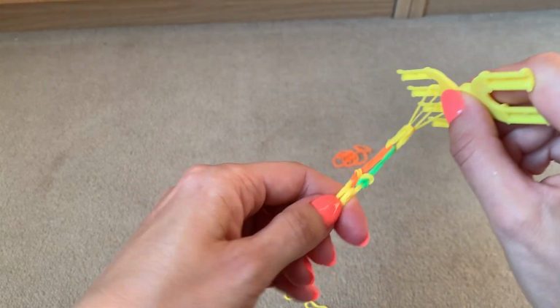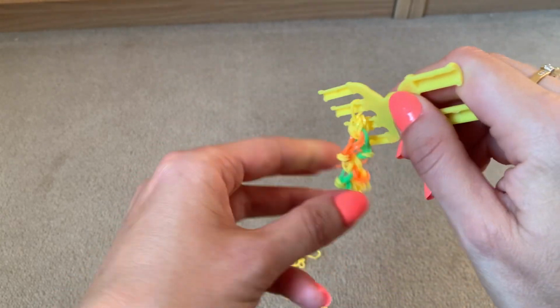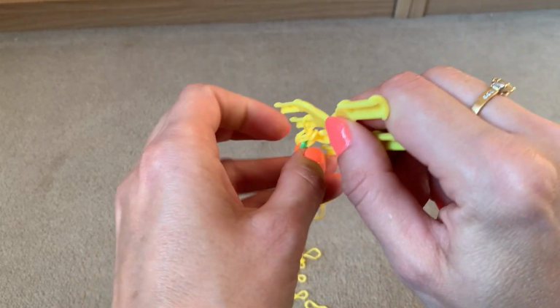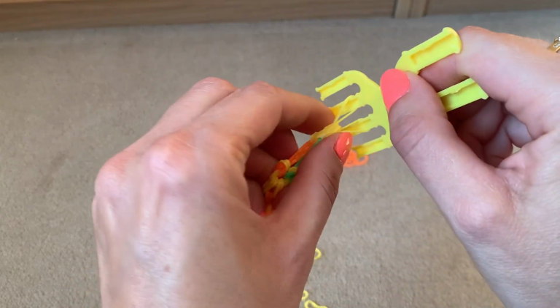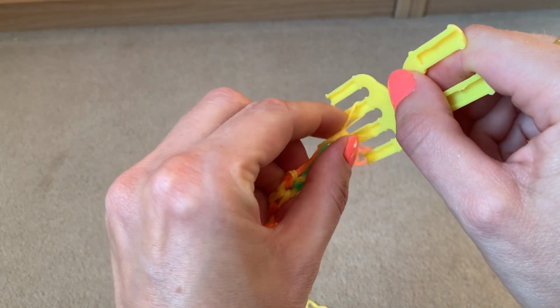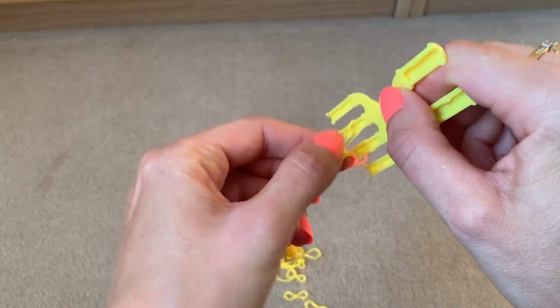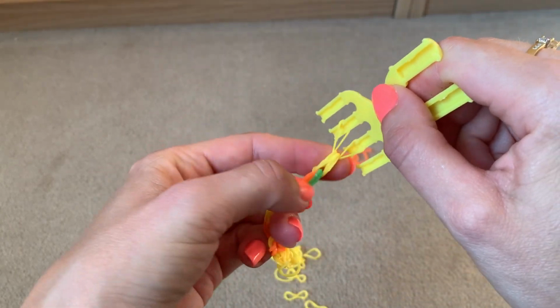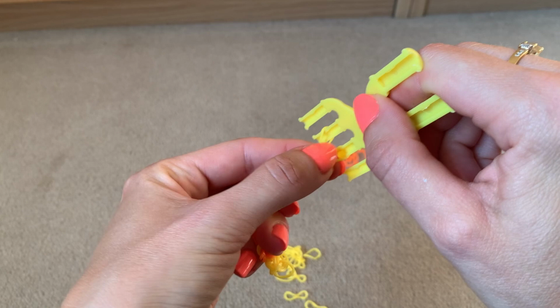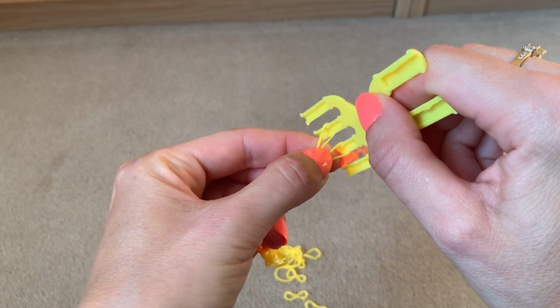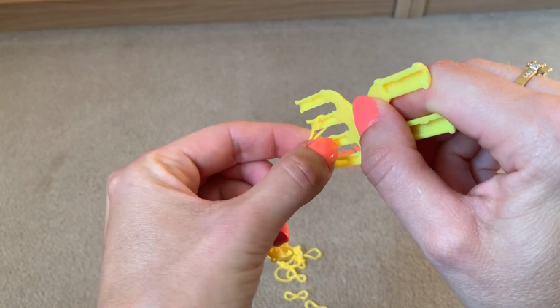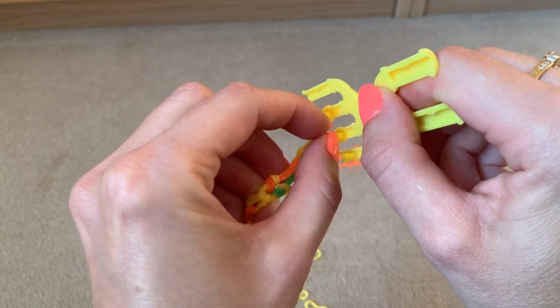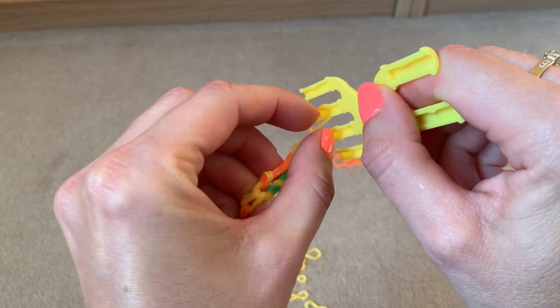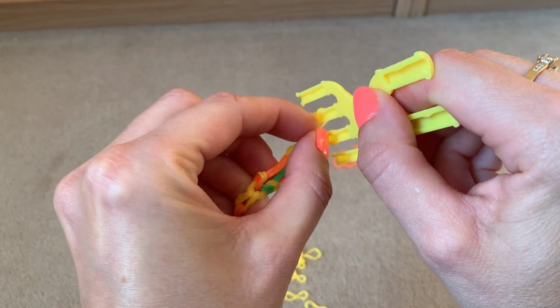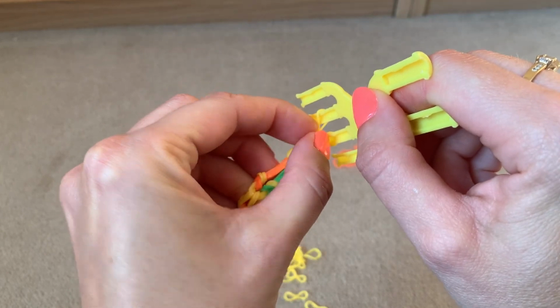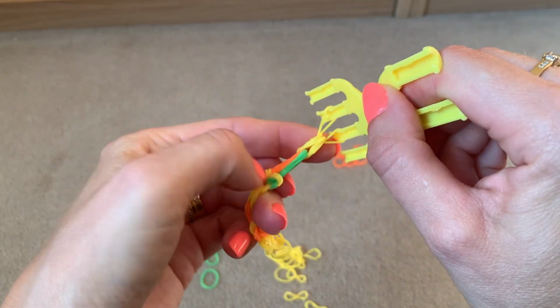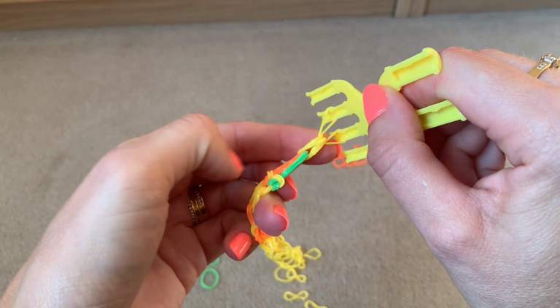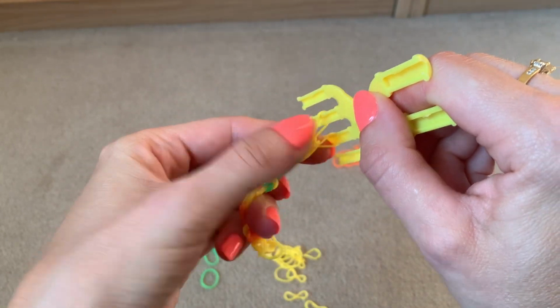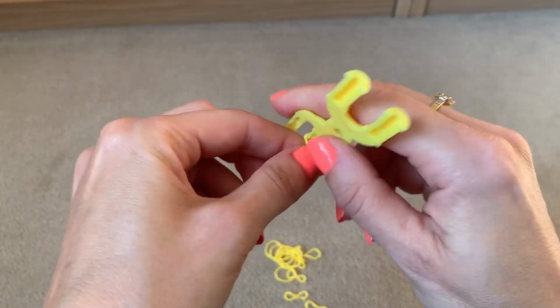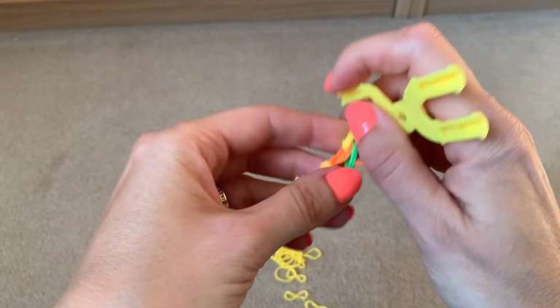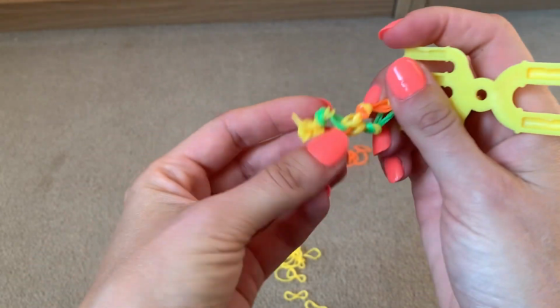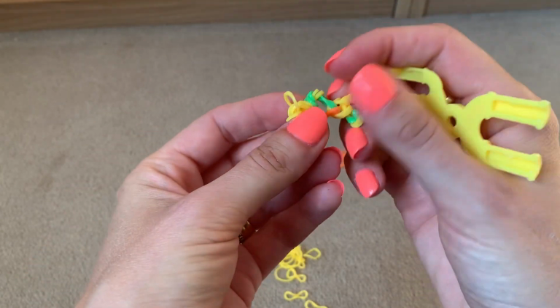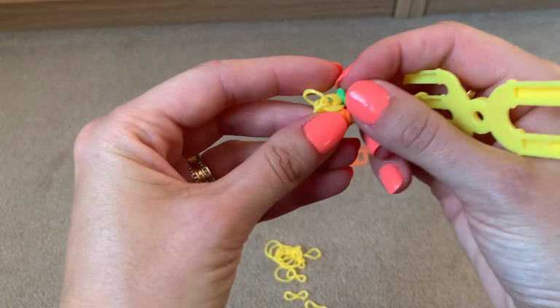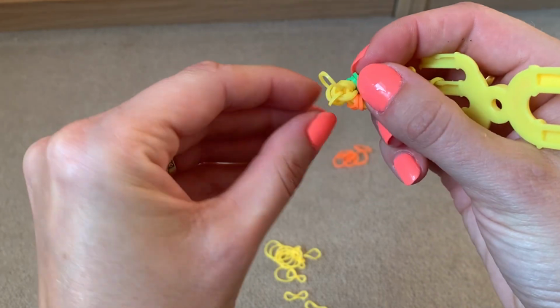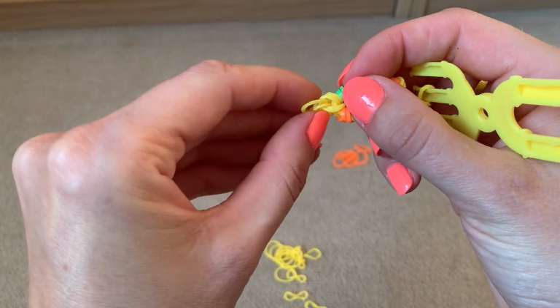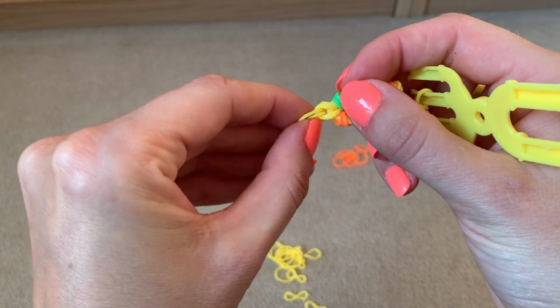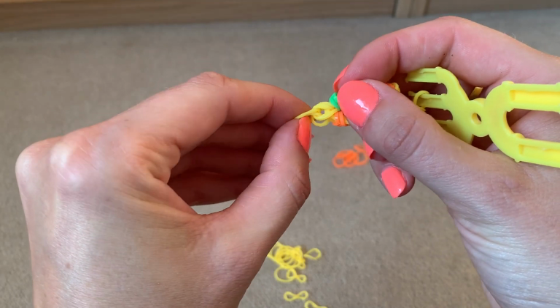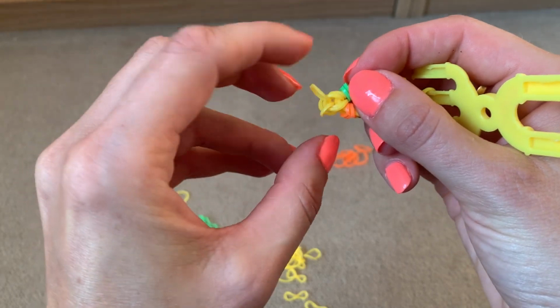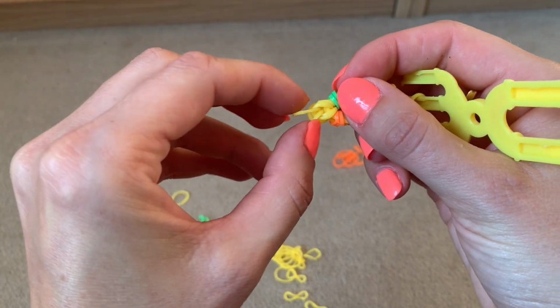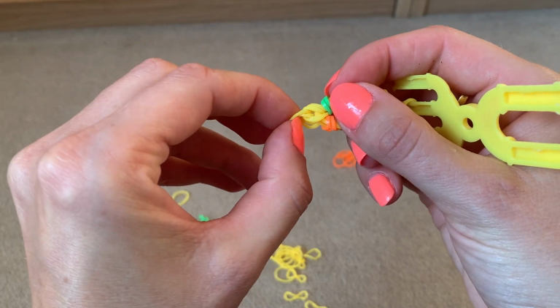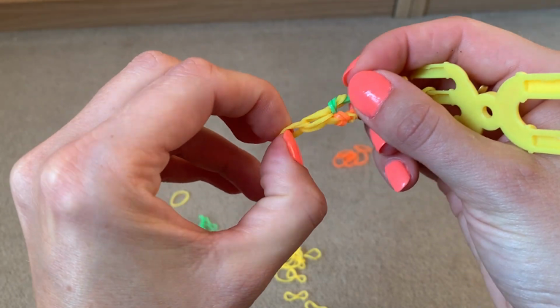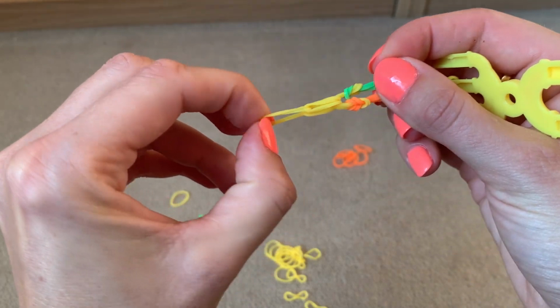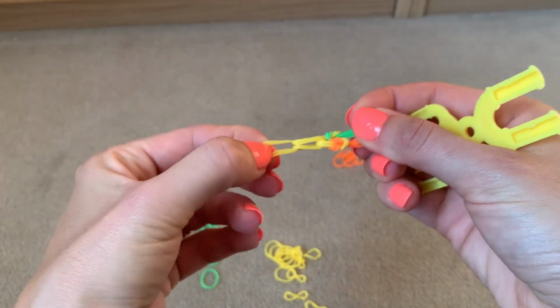You're left with two loops which you can put onto an S-clip, then fix the S-clip to the two bands on the other side.